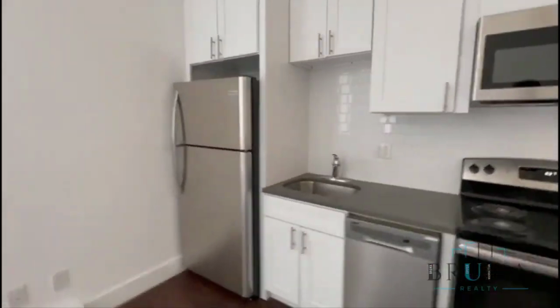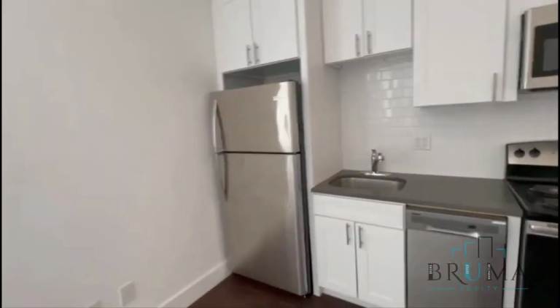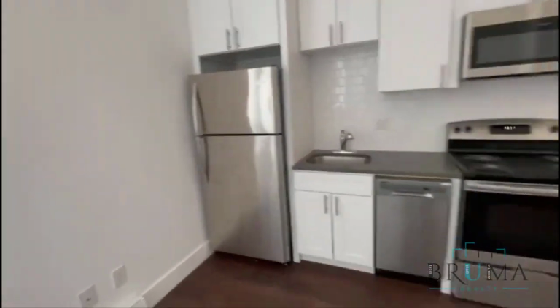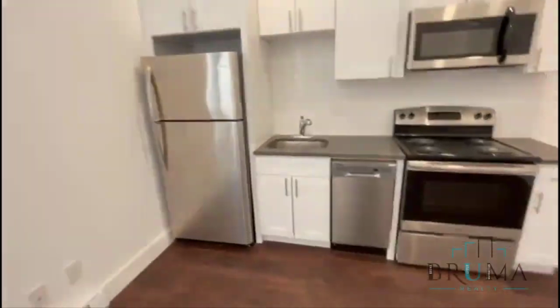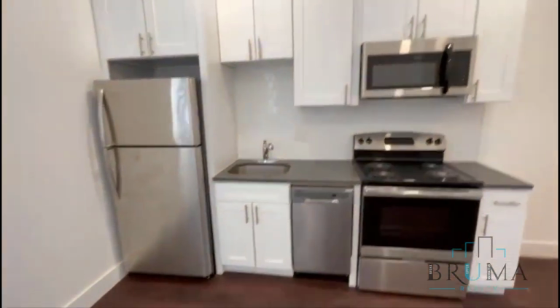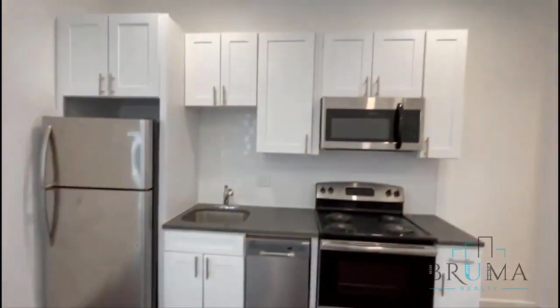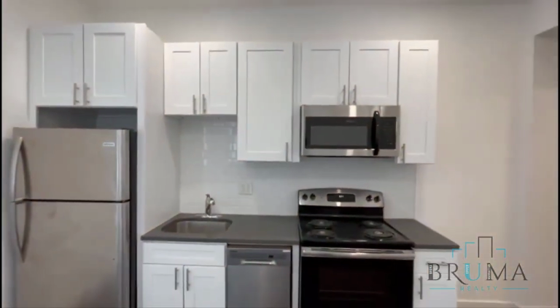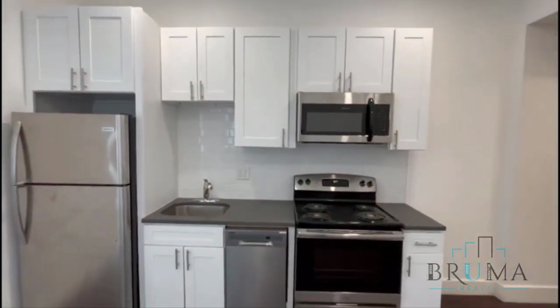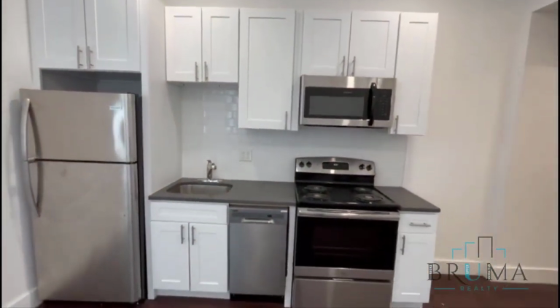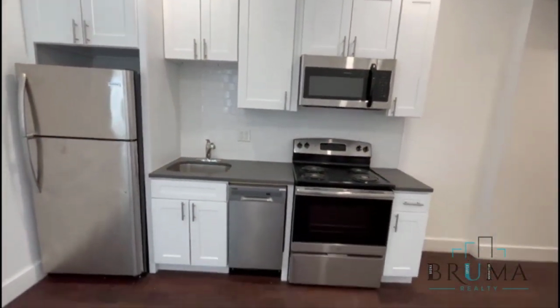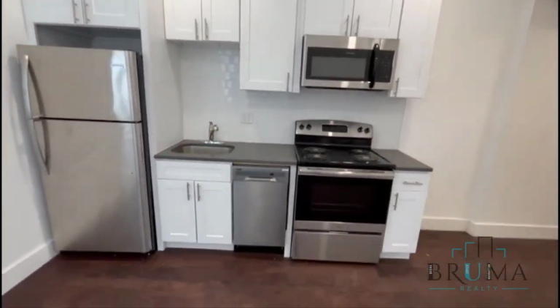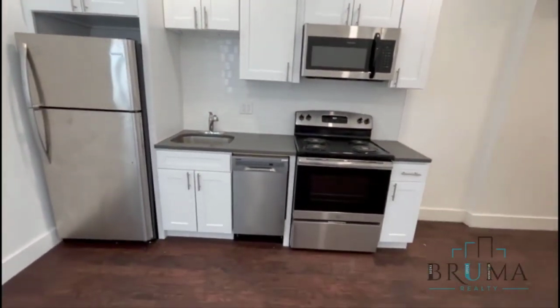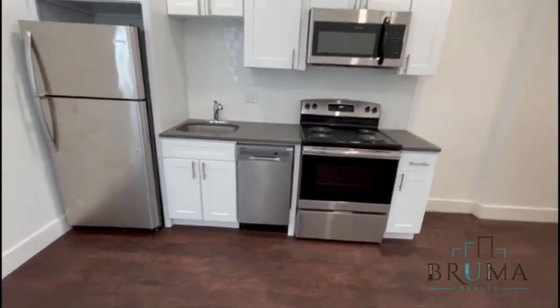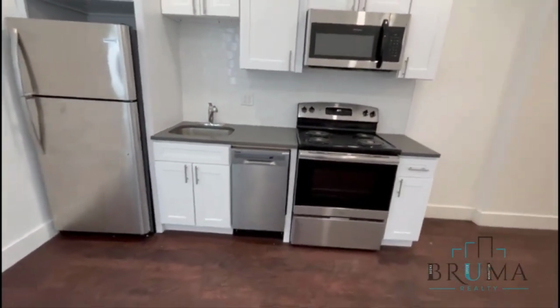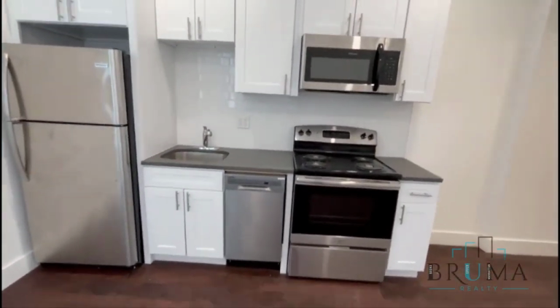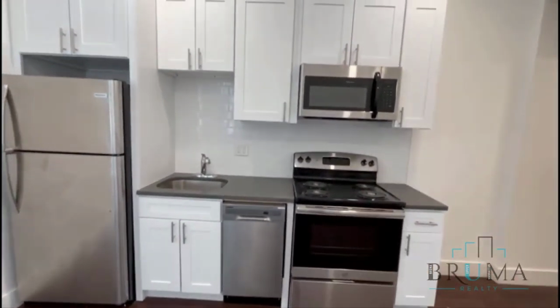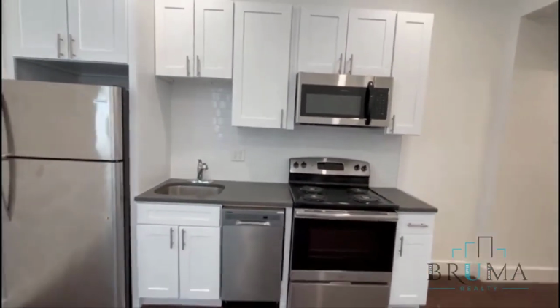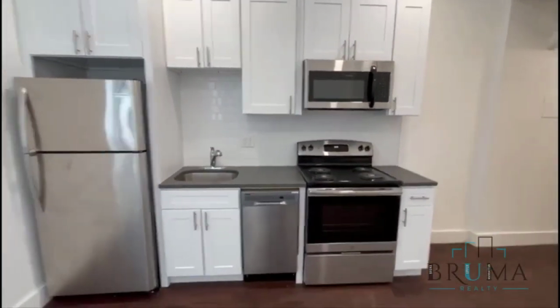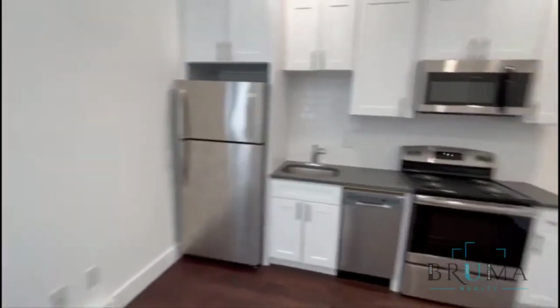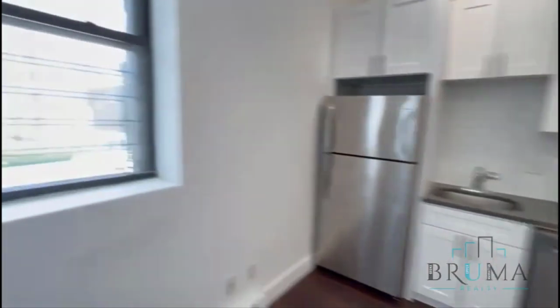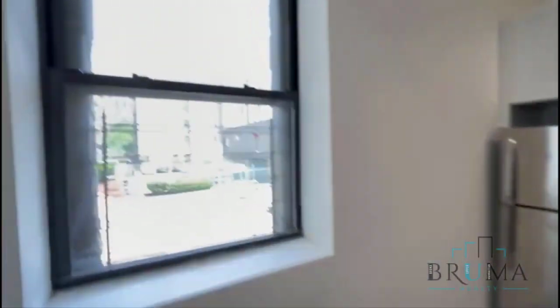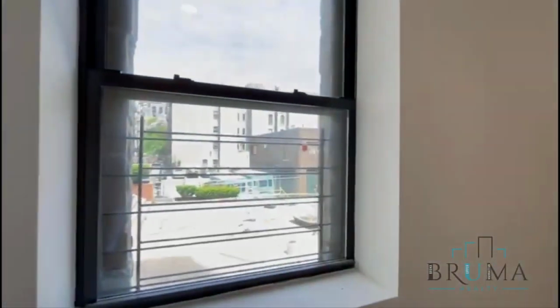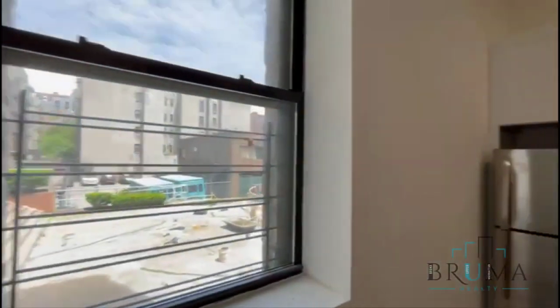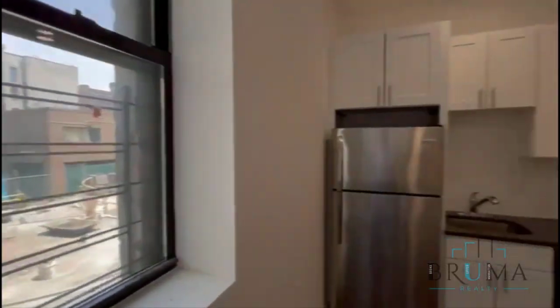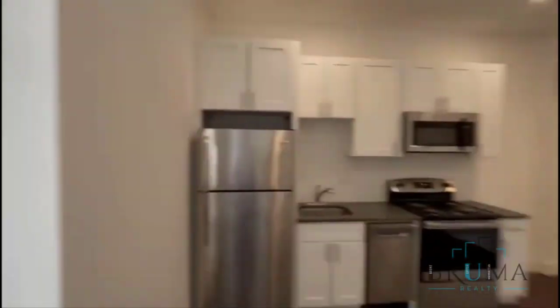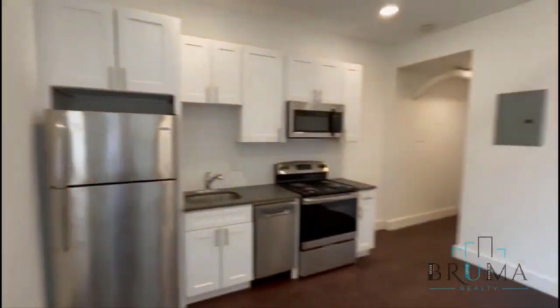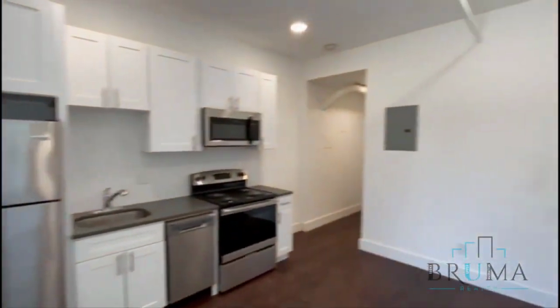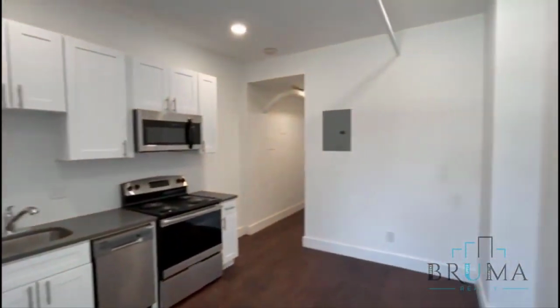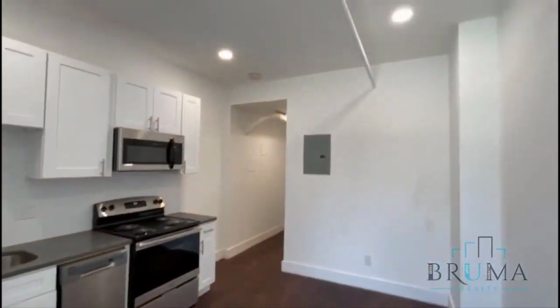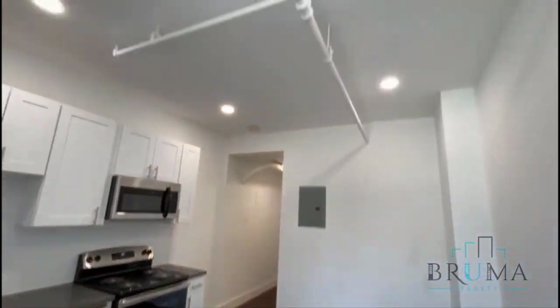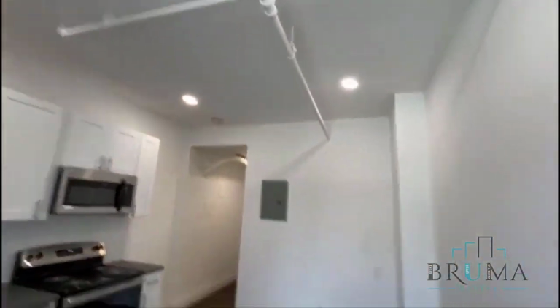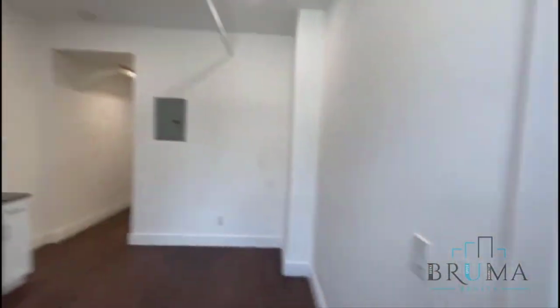To the right here you got the kitchen — all stainless steel appliances, you got a microwave, brand new. Great sunlight, real high ceilings.